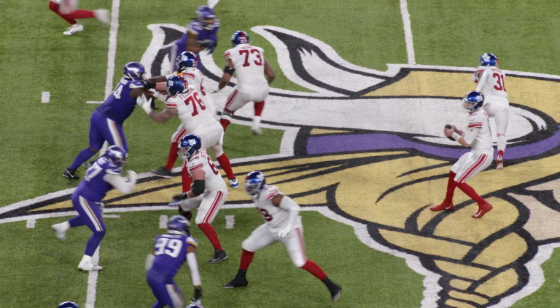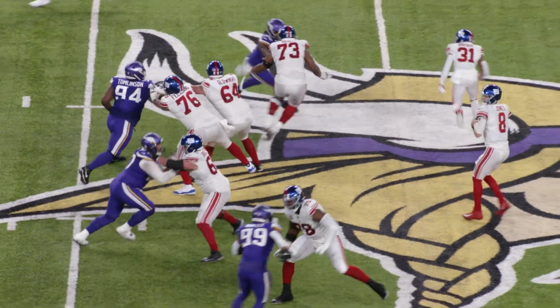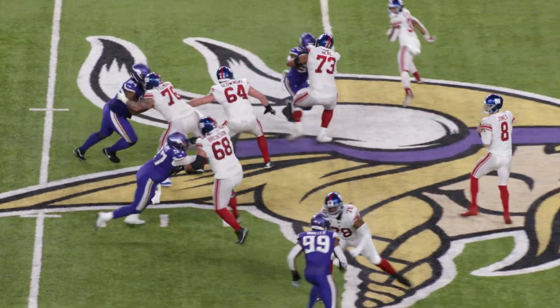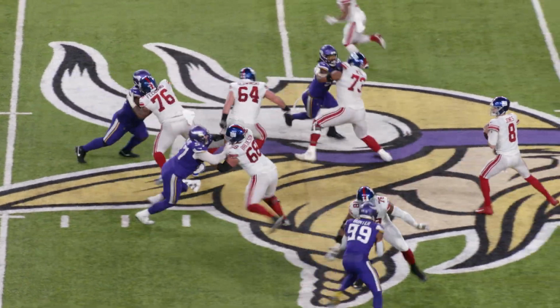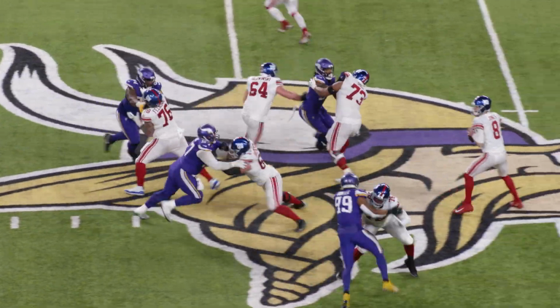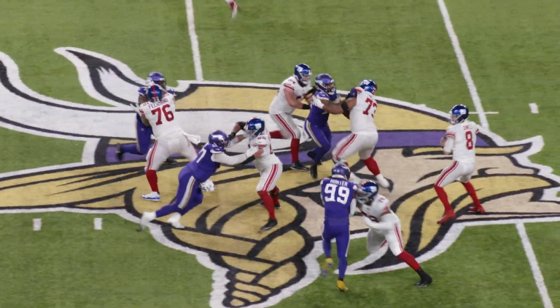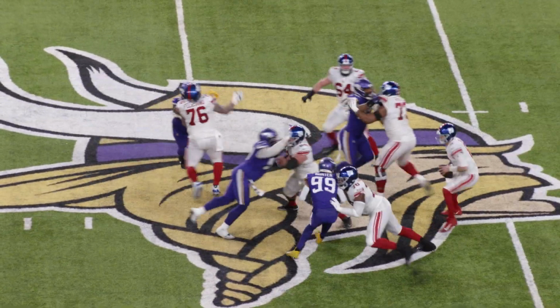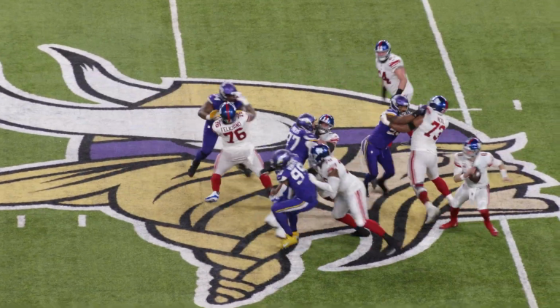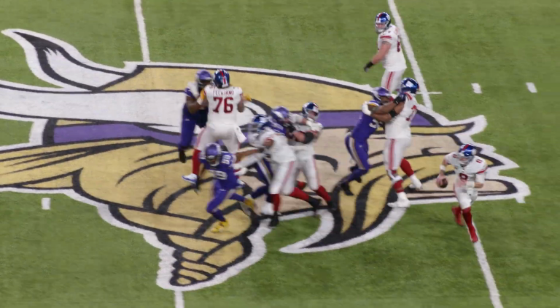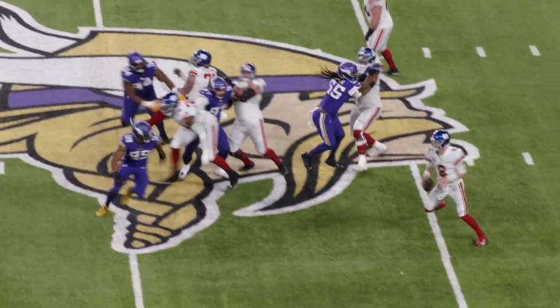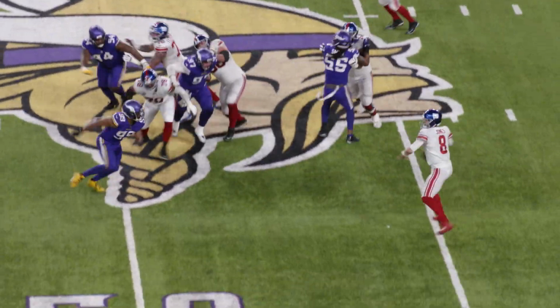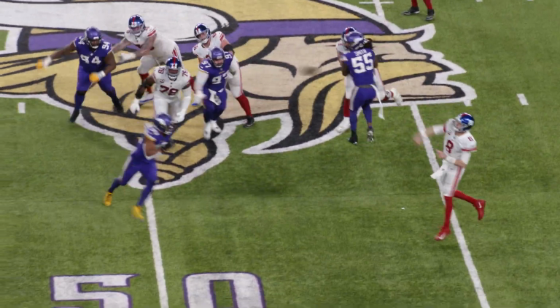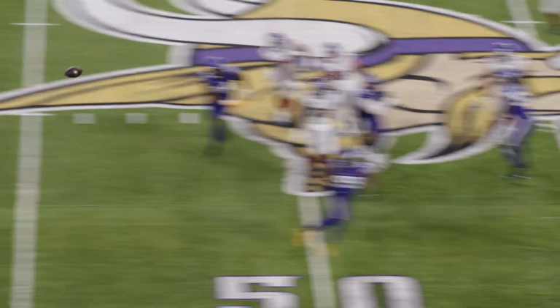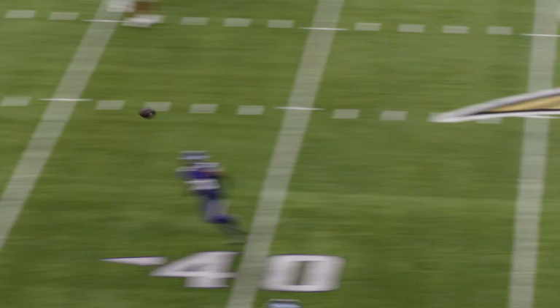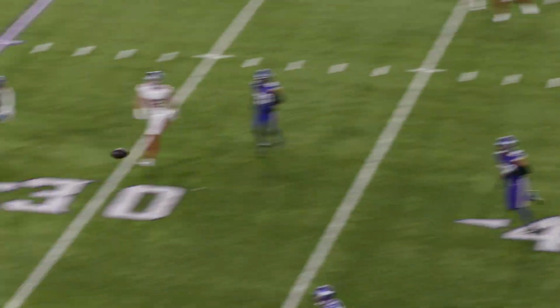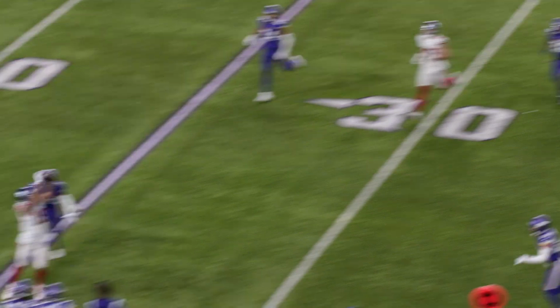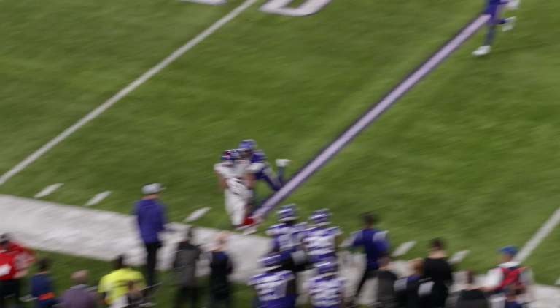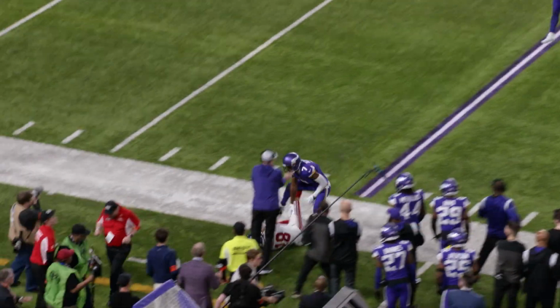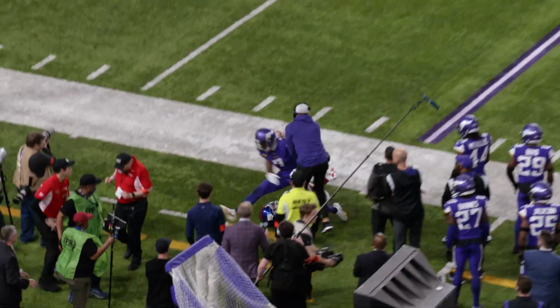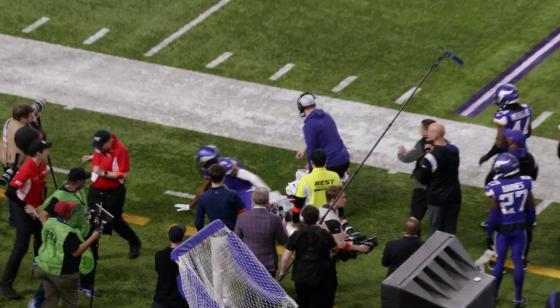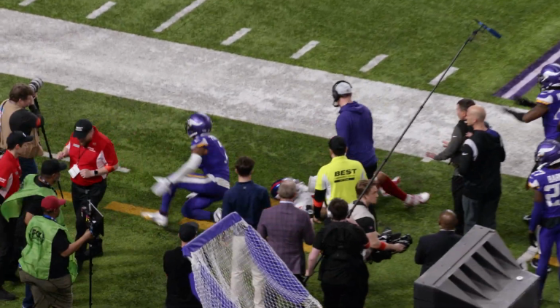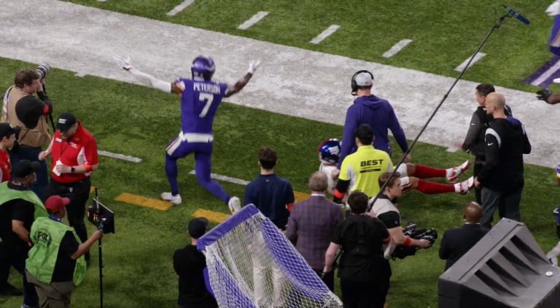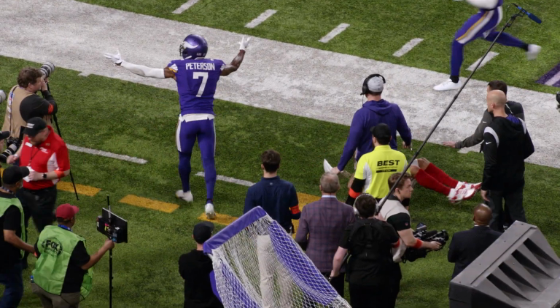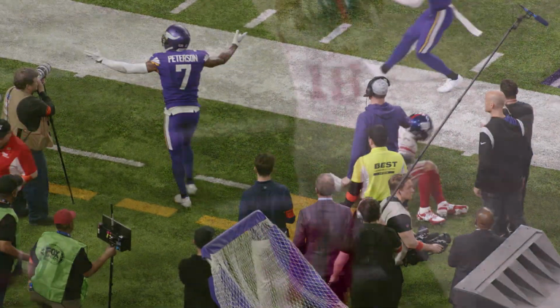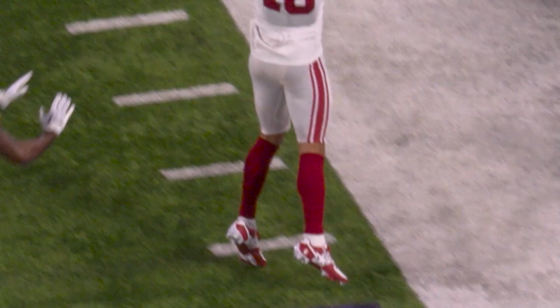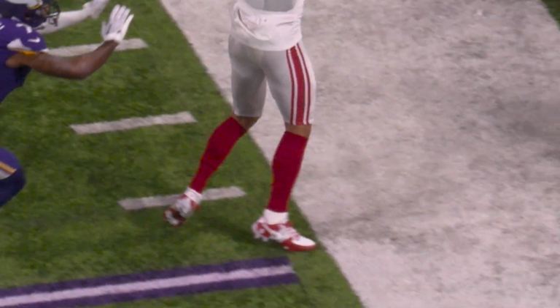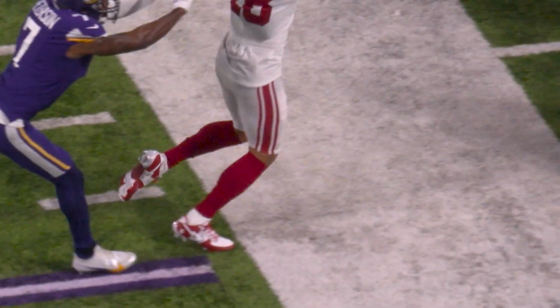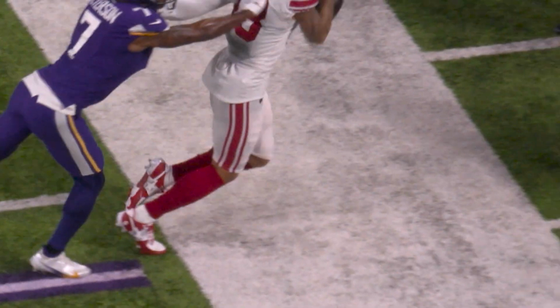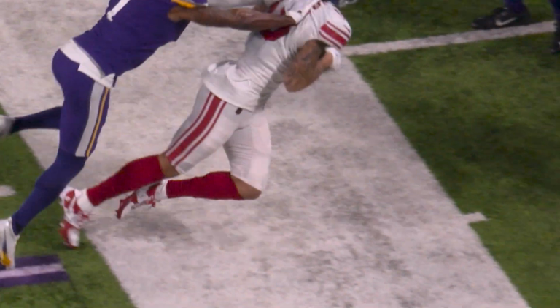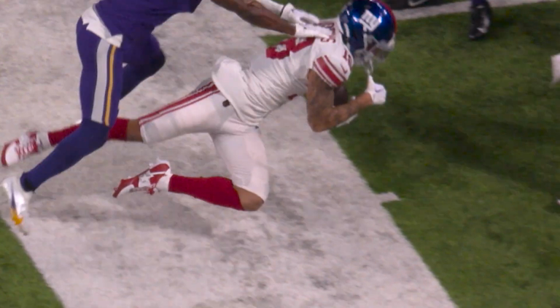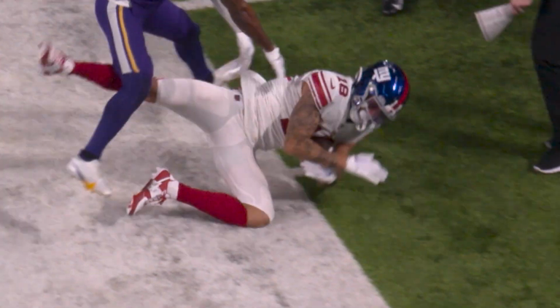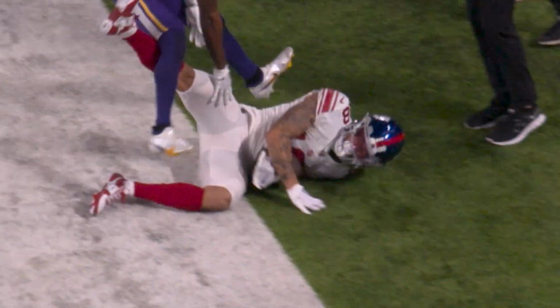Jones takes the snap, back — he's under pressure, flushed to his left. Now throws it to the left sideline. Did he get his feet in on the sideline? And the officials say yes. What a catch by Hodgins!